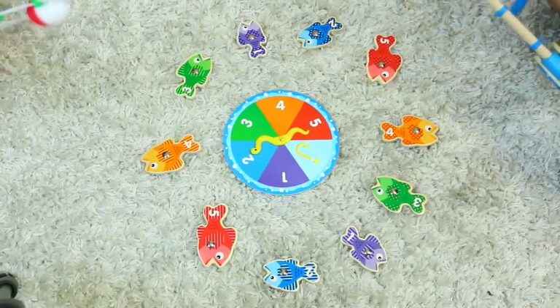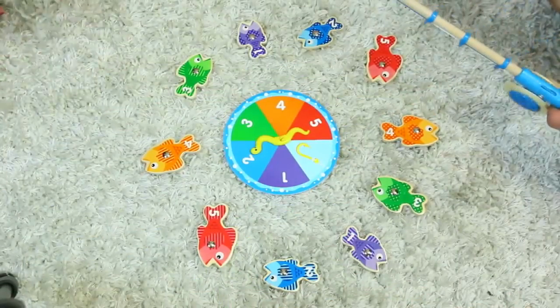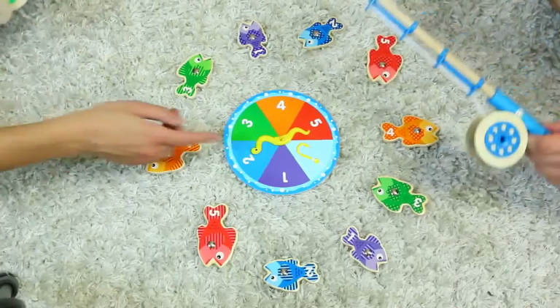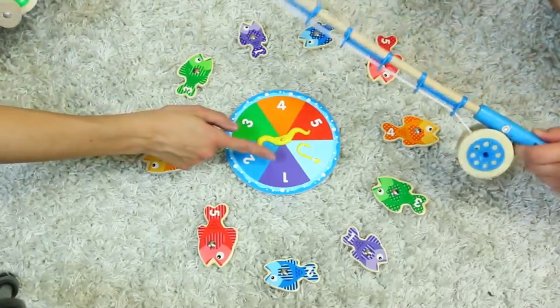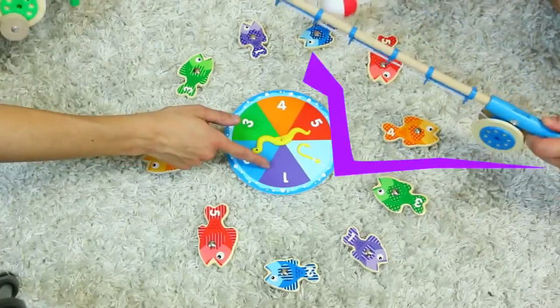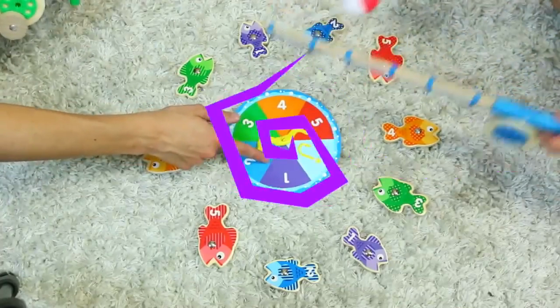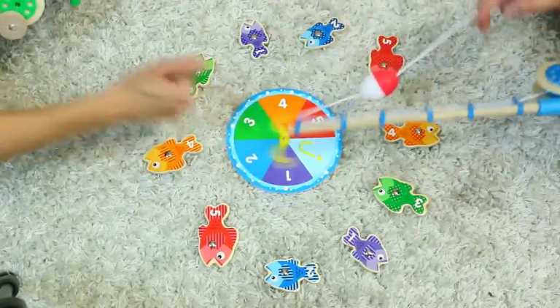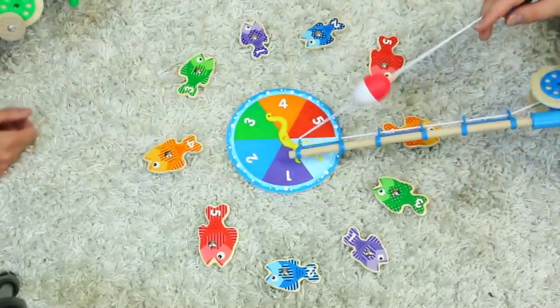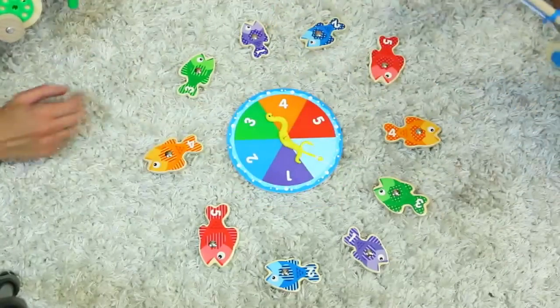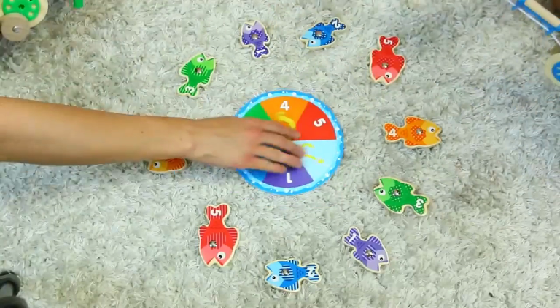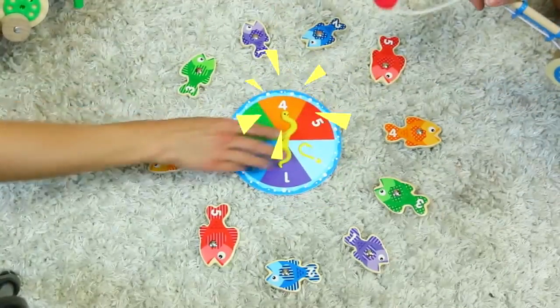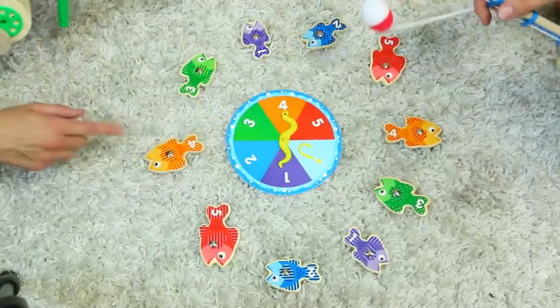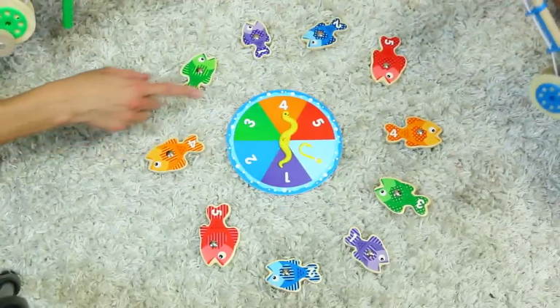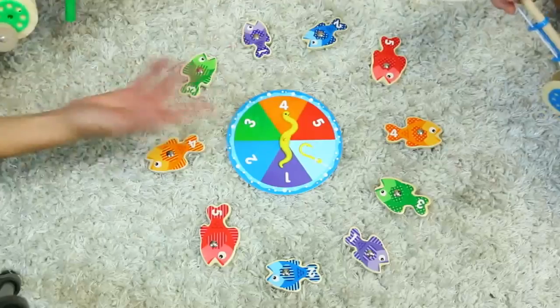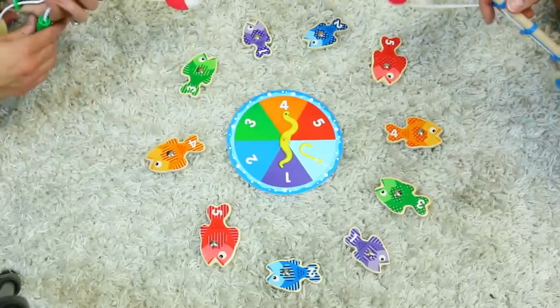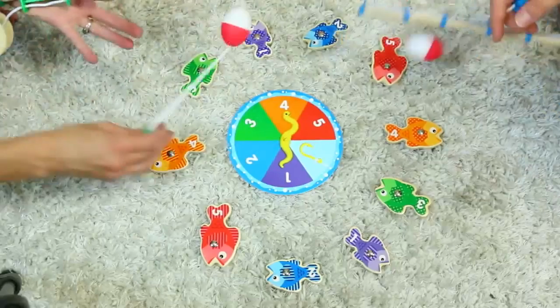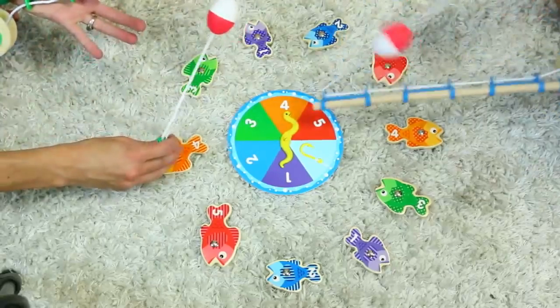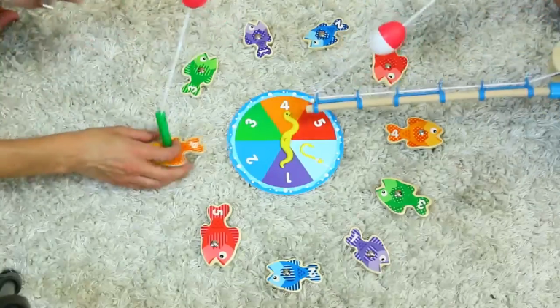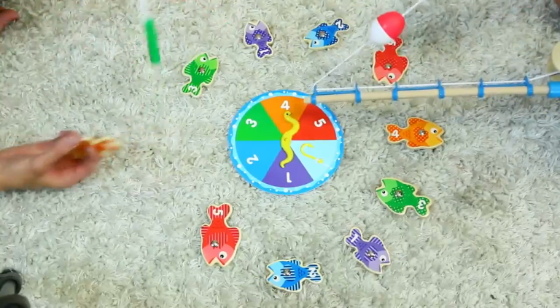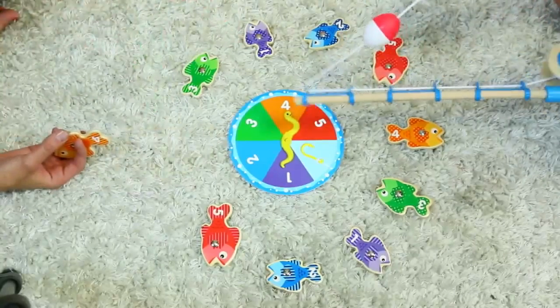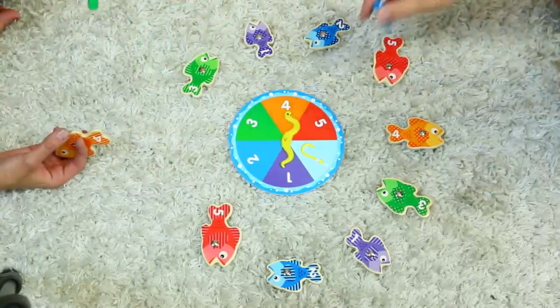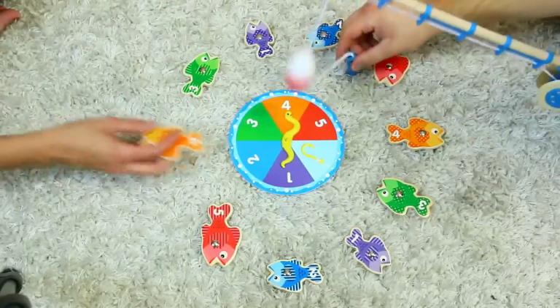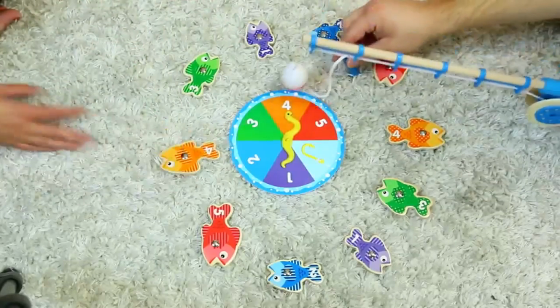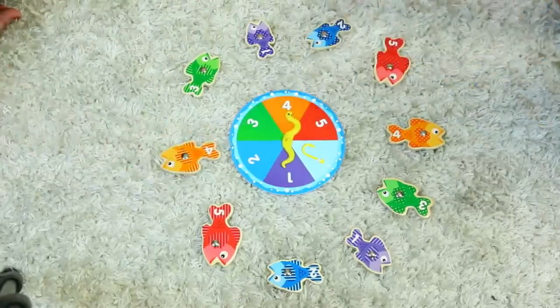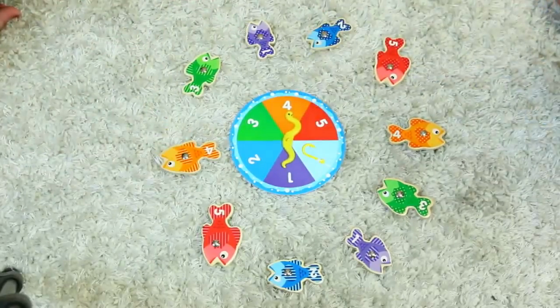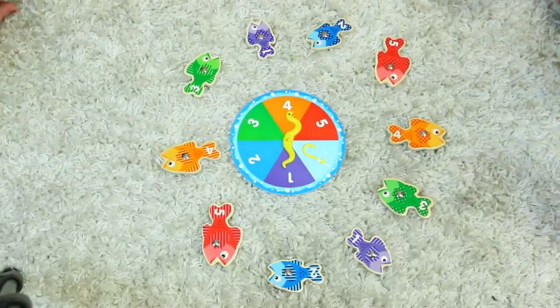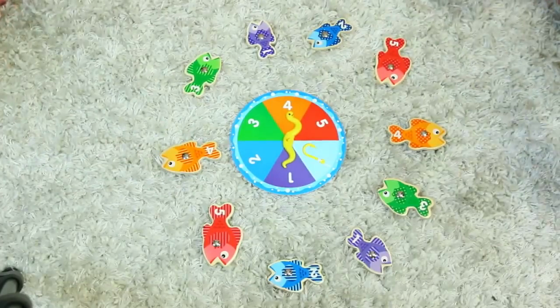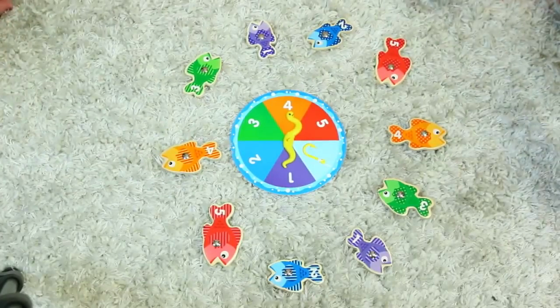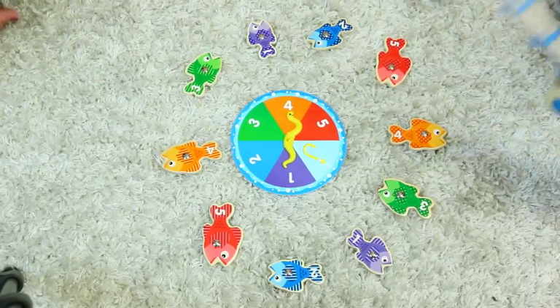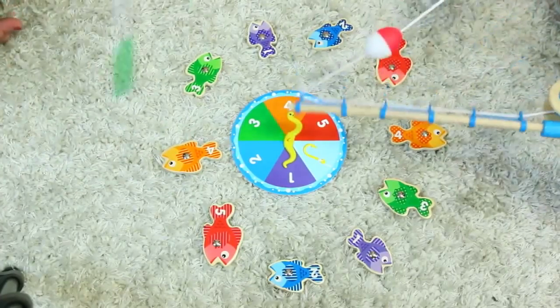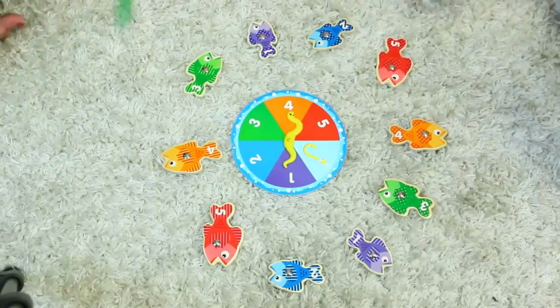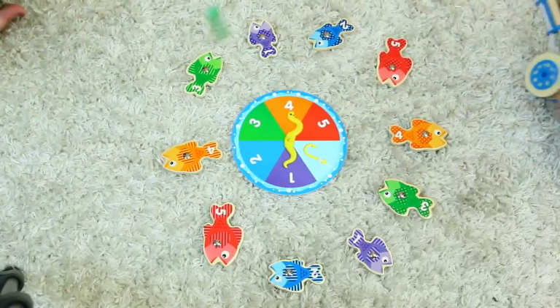So basically we spin a spinner and it will give us a number and a color, and we have to choose that number and color, which will match to a gift. Then we've got to fish for it. Spidey can go first.